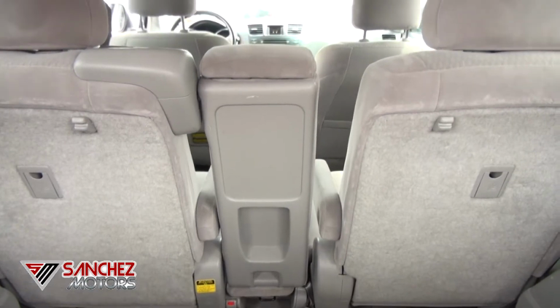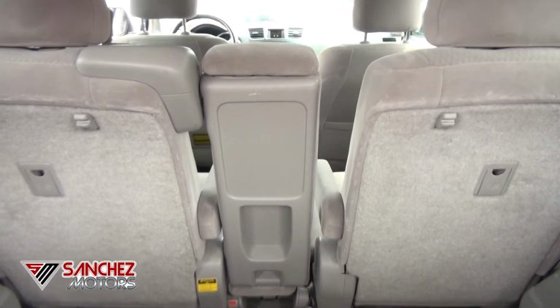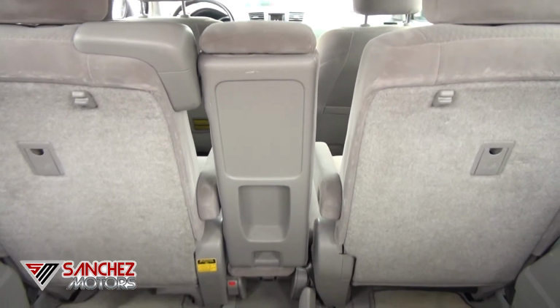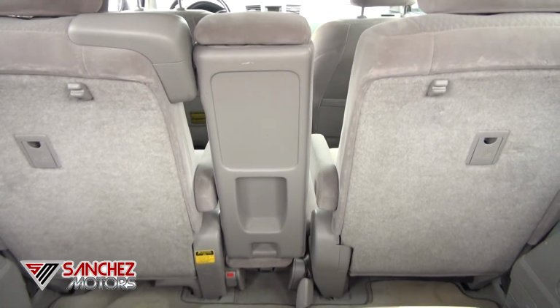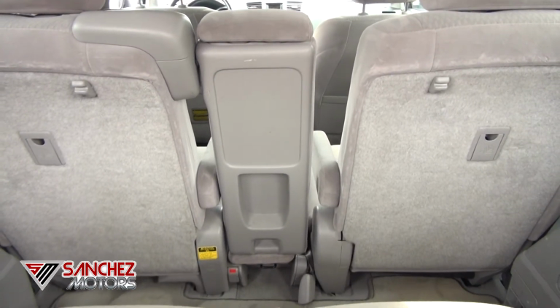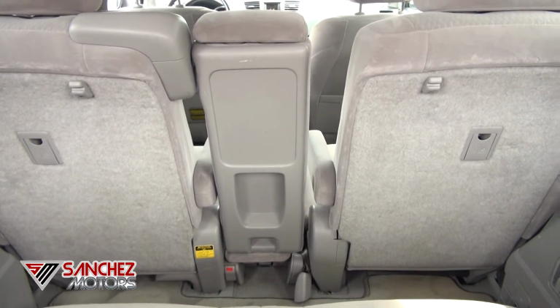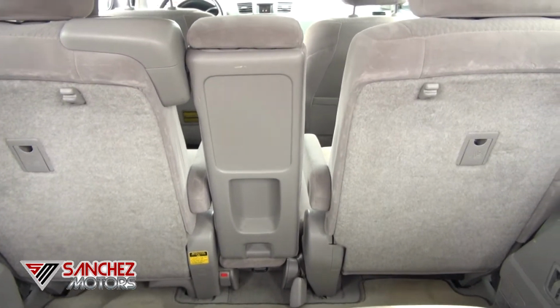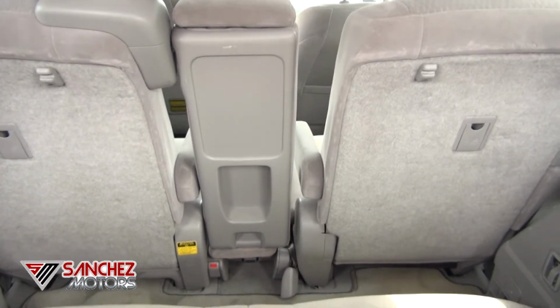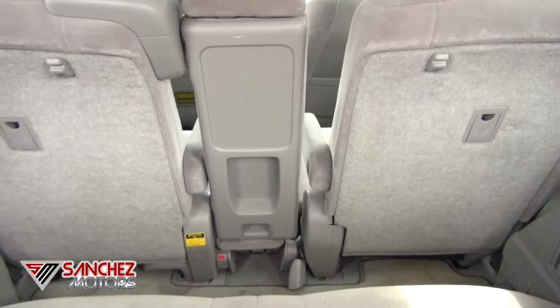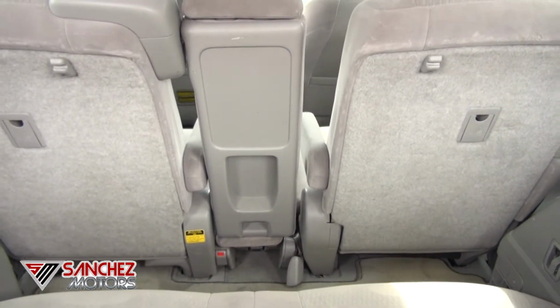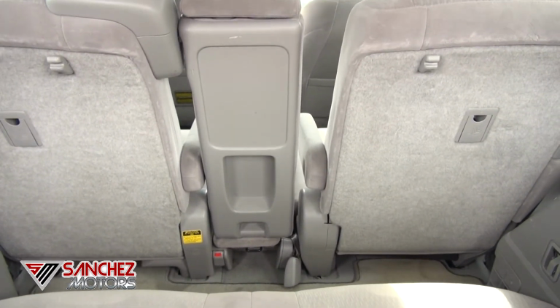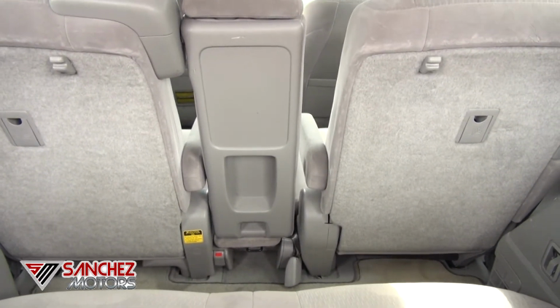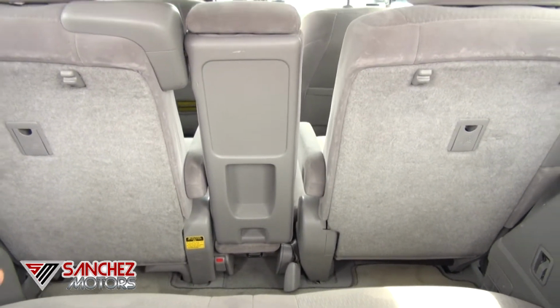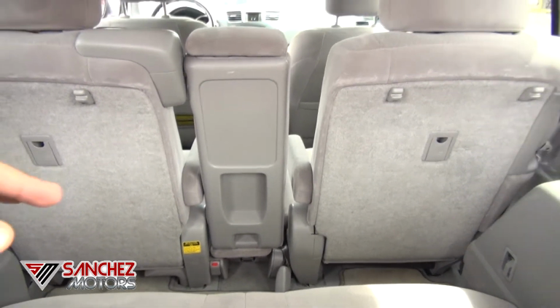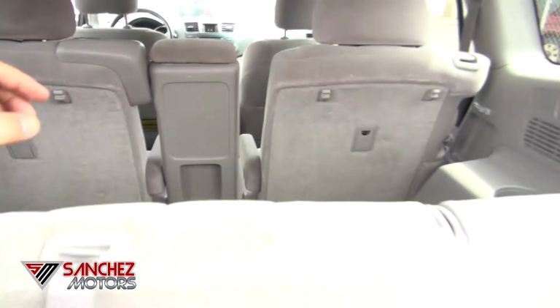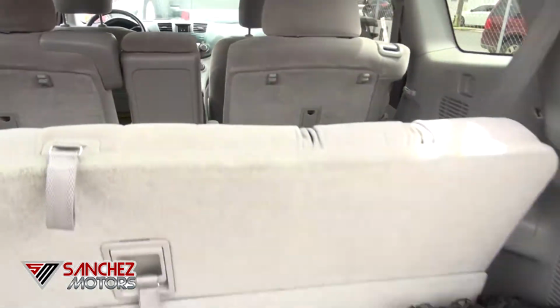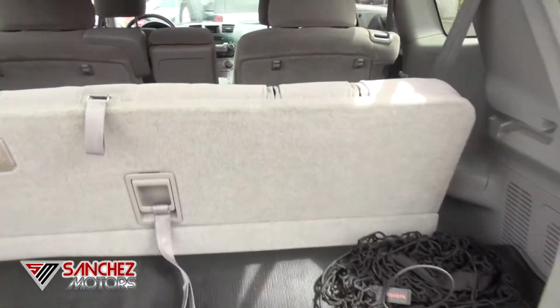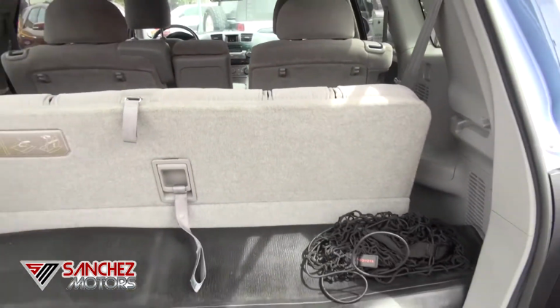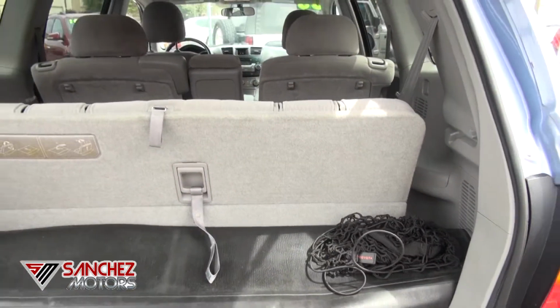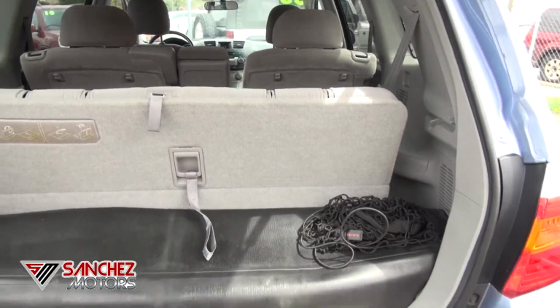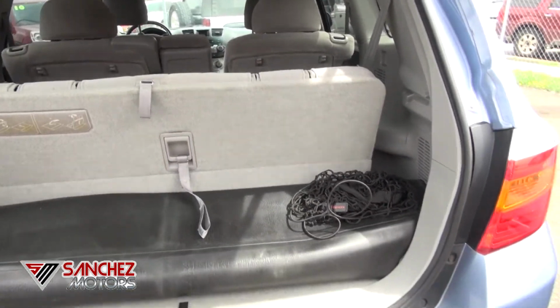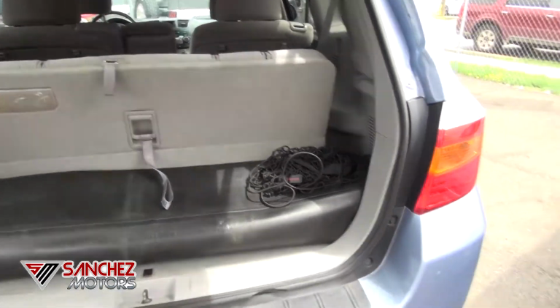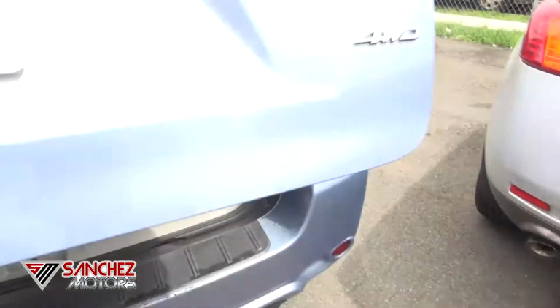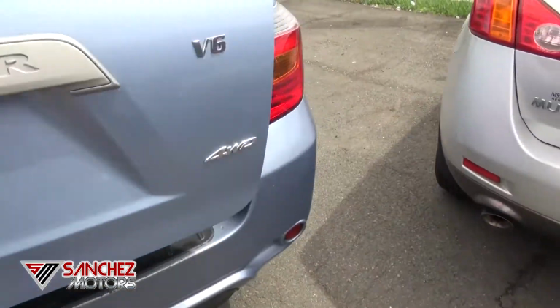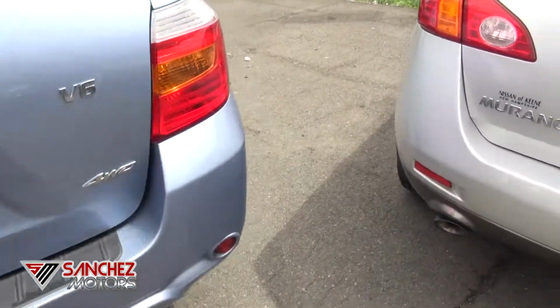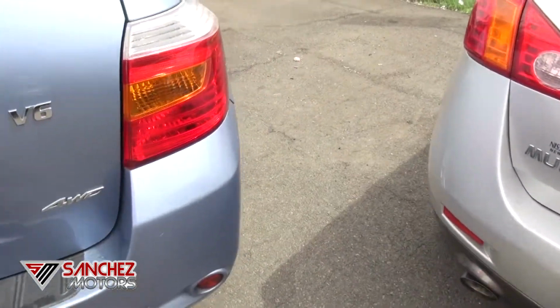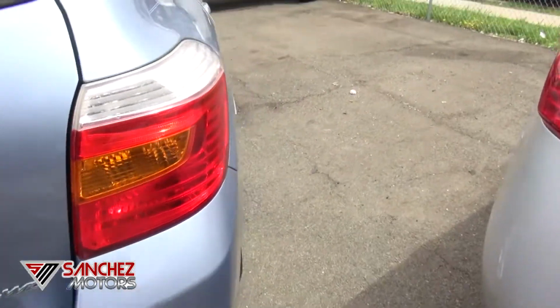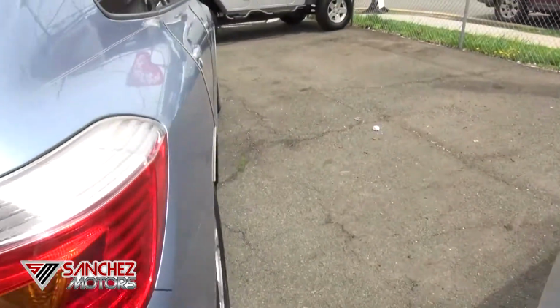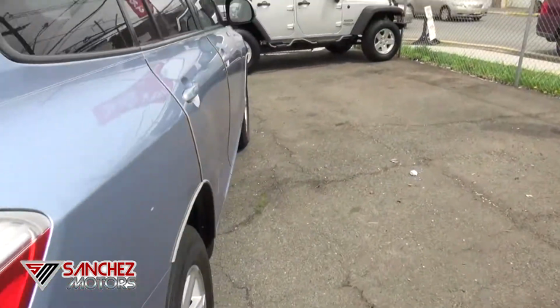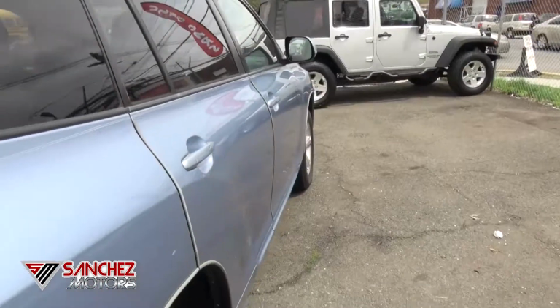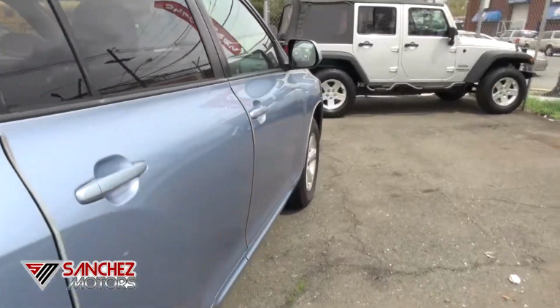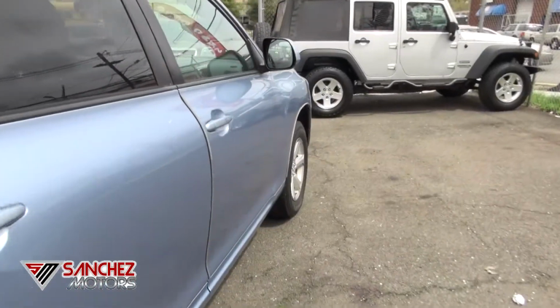That third row — the second row has the armrest in the middle. You see it has little cubbies there to put things in. It's almost like the second row has basically bucket seats.